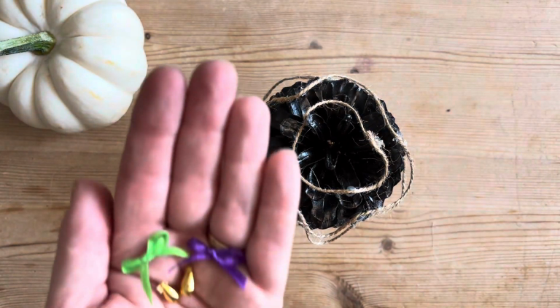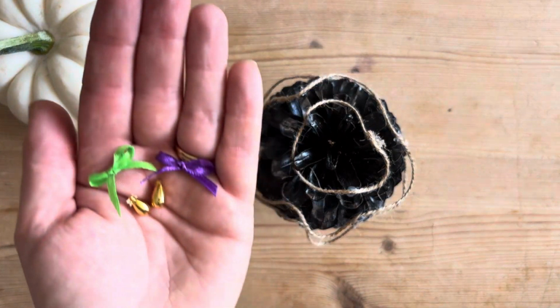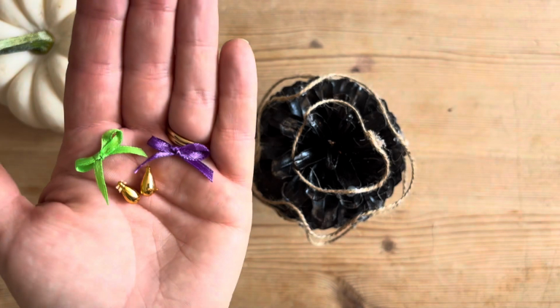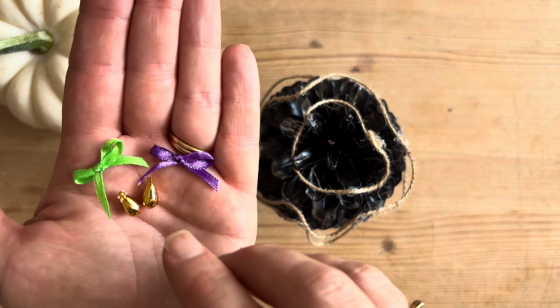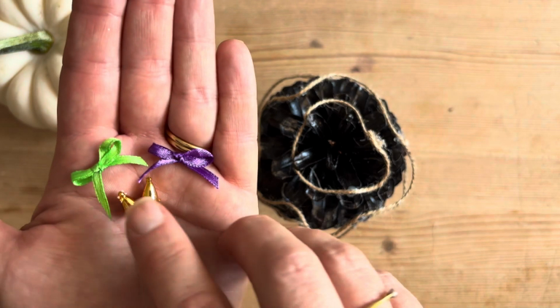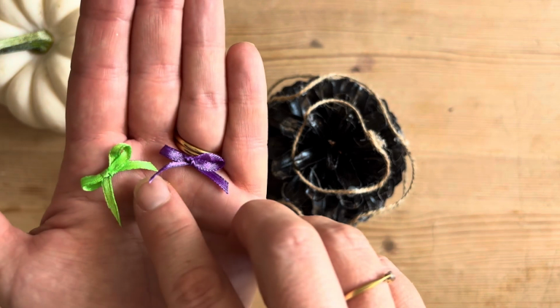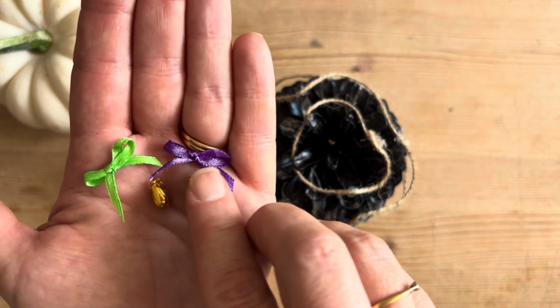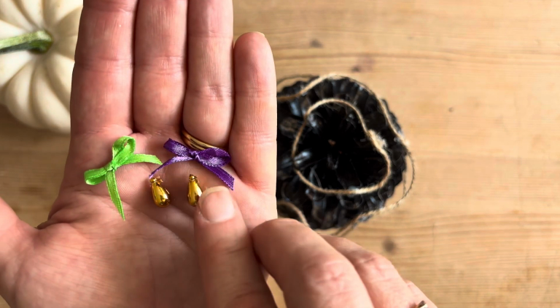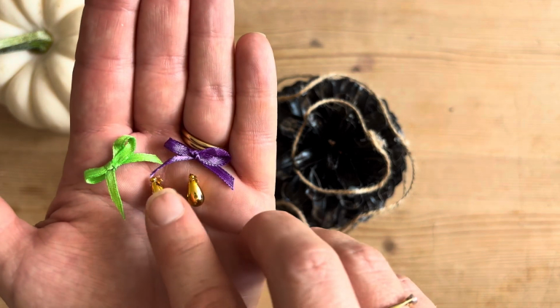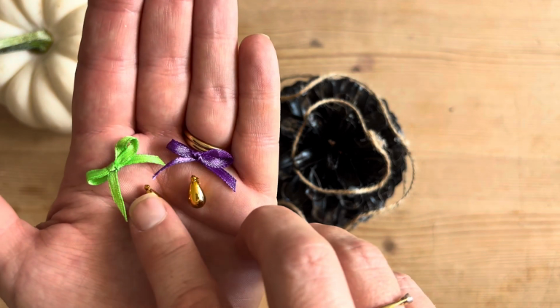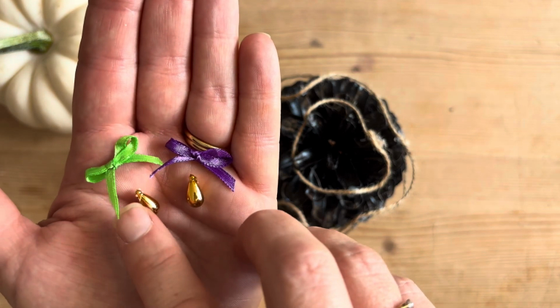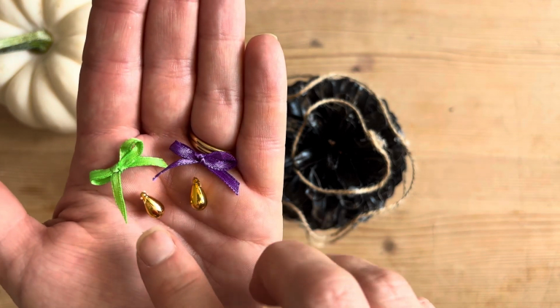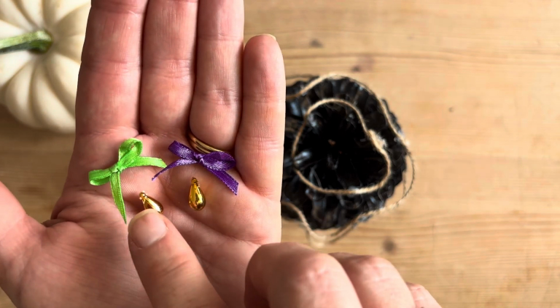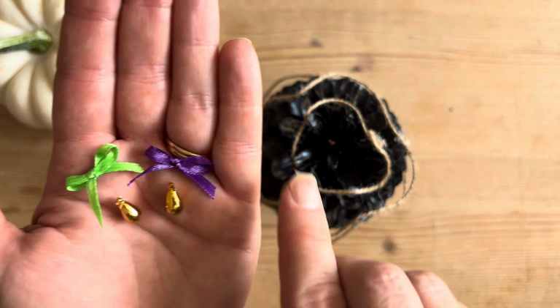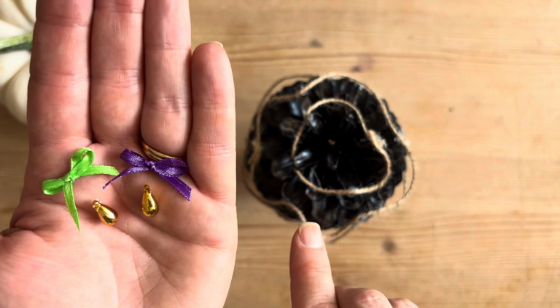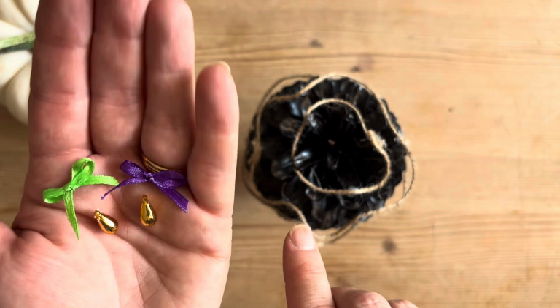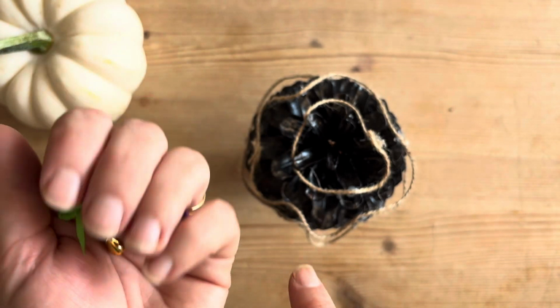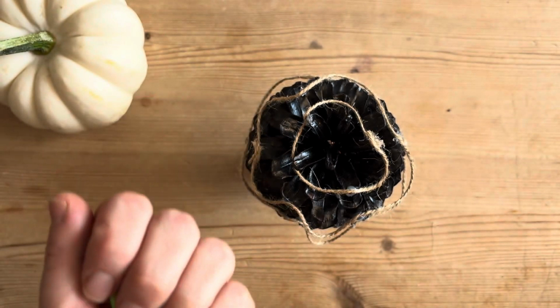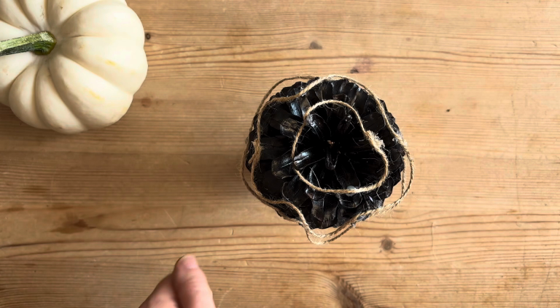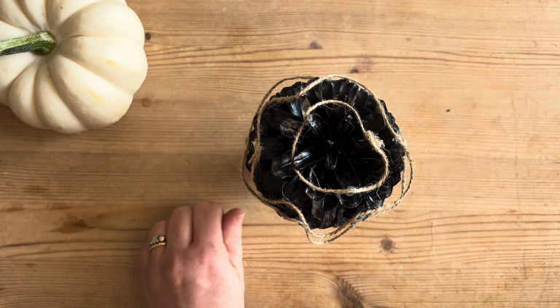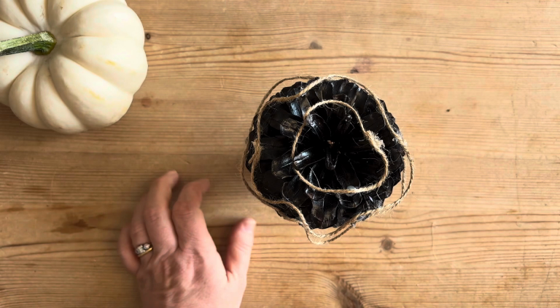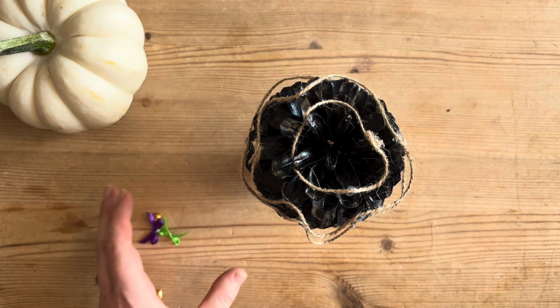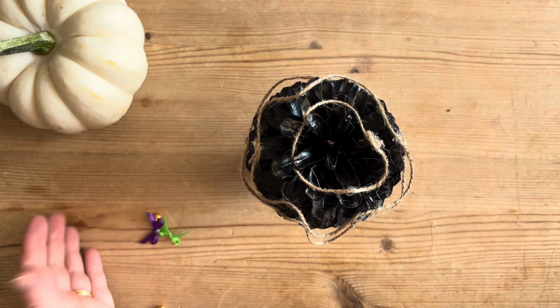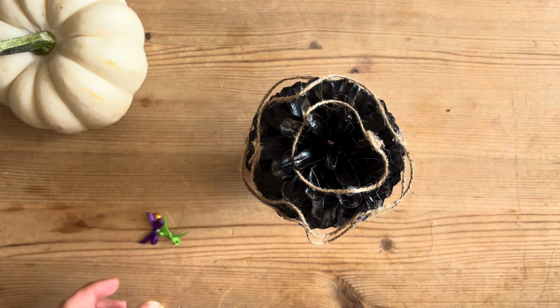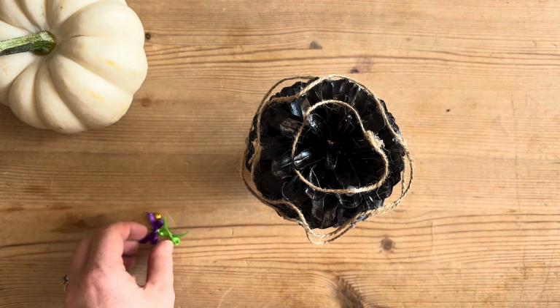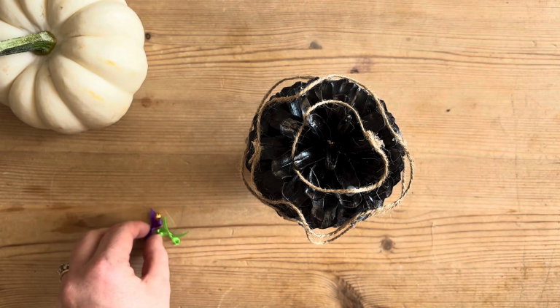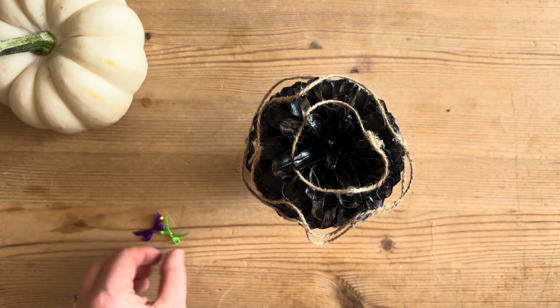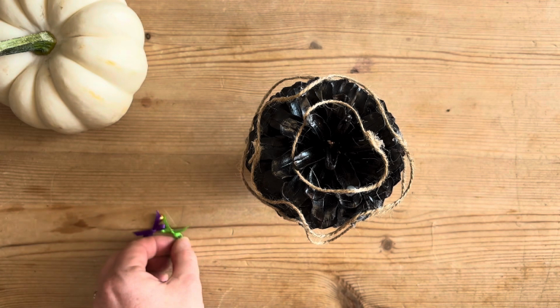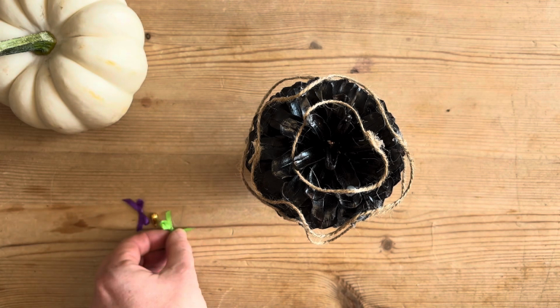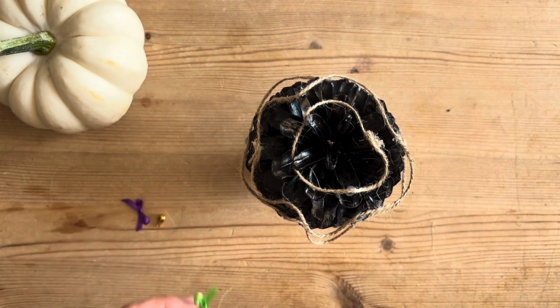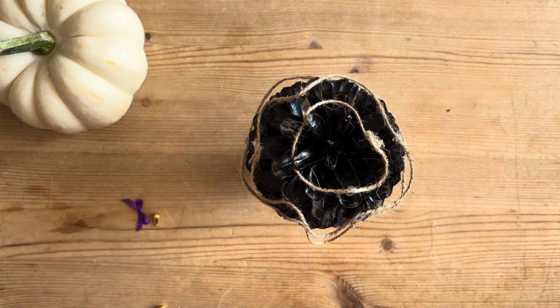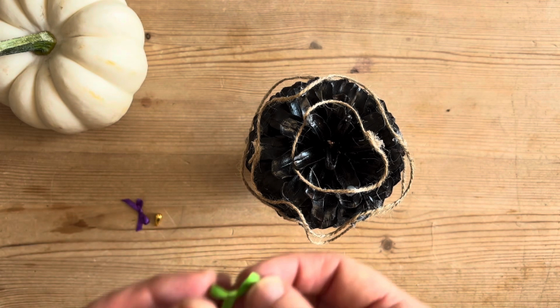And now onto some colour. I've gone with Halloween green and purple and a little bit of teardrop shaped beads. They will look like little baubles.